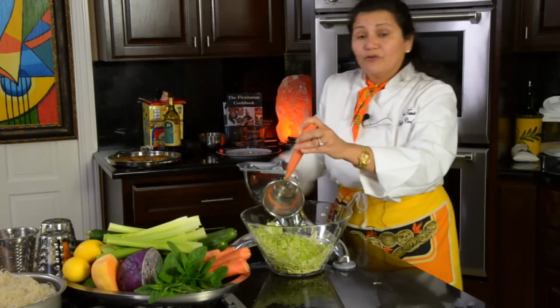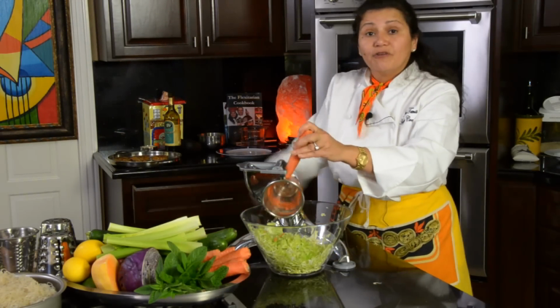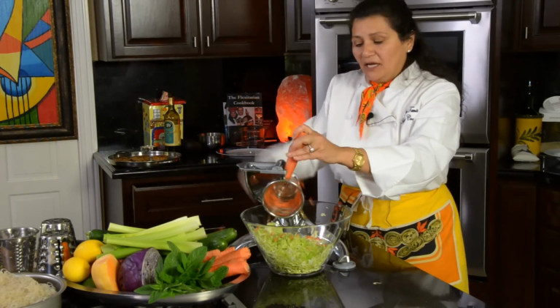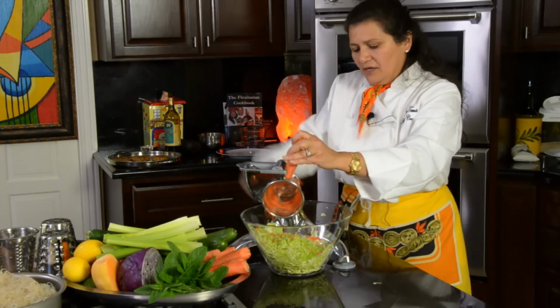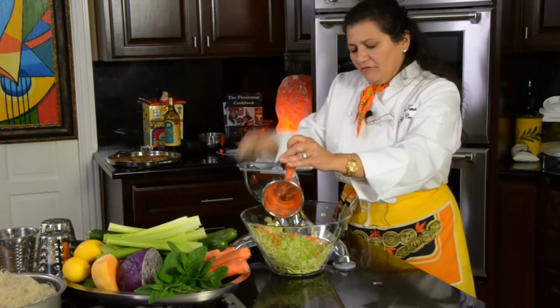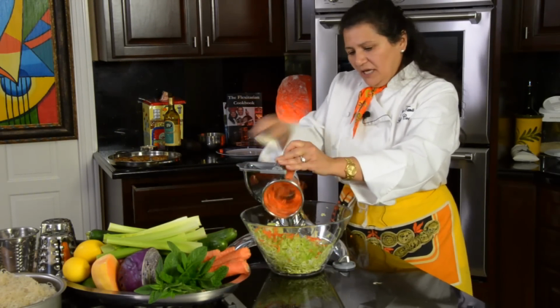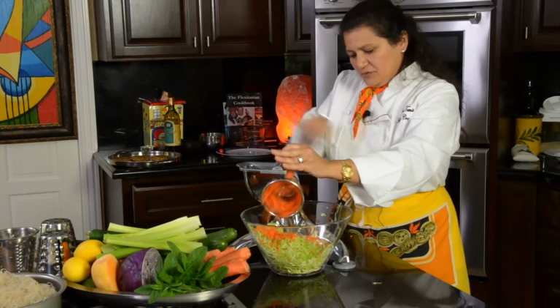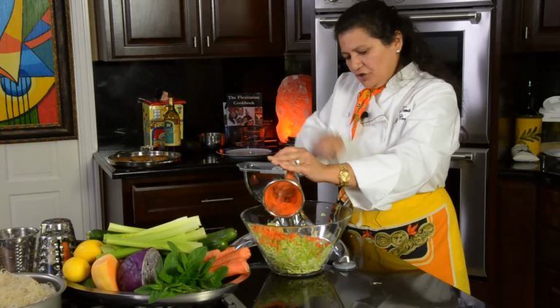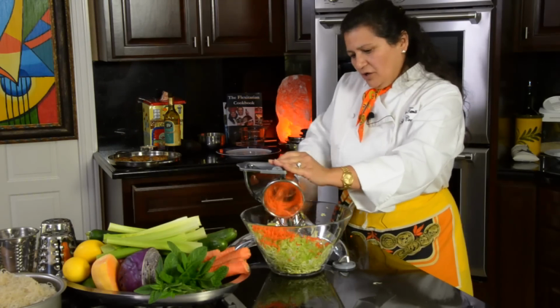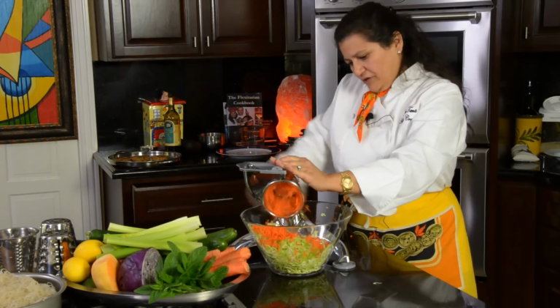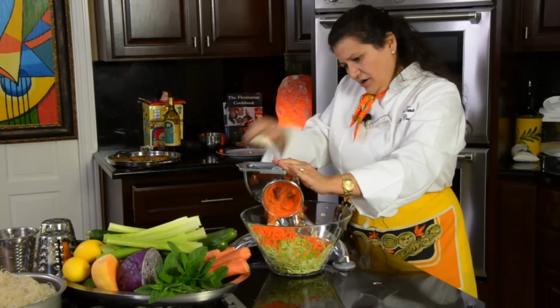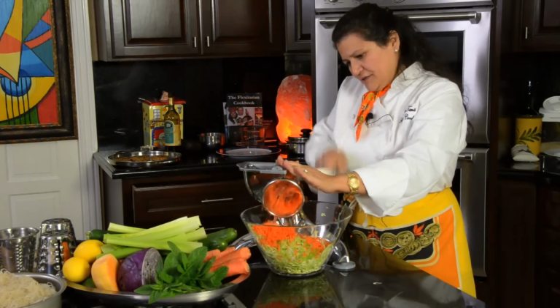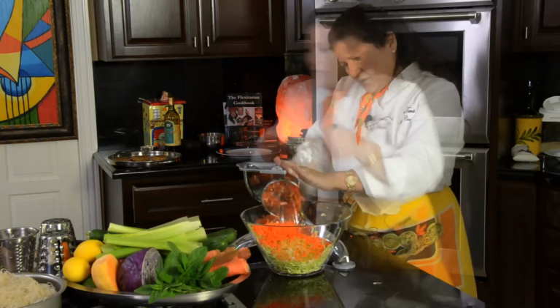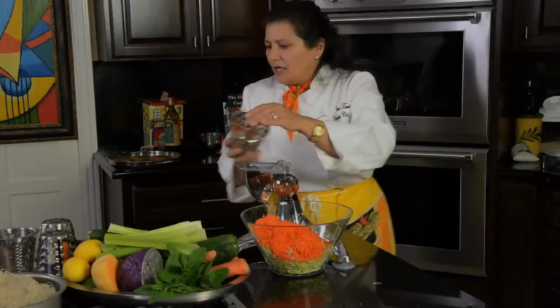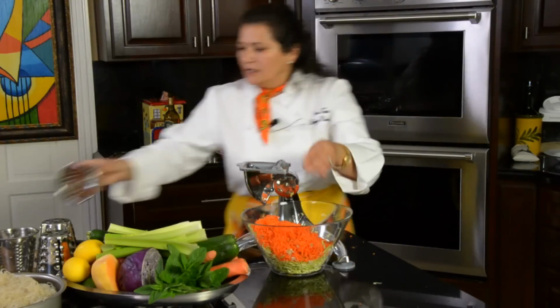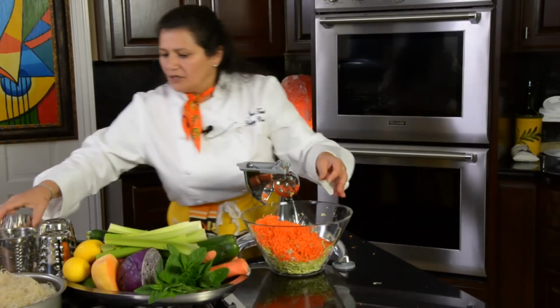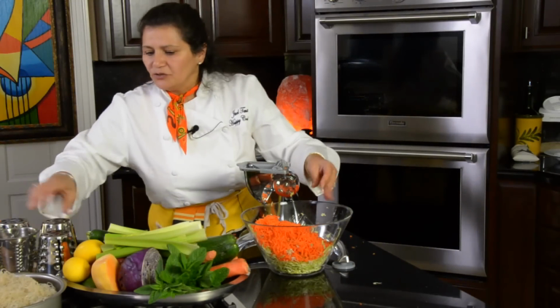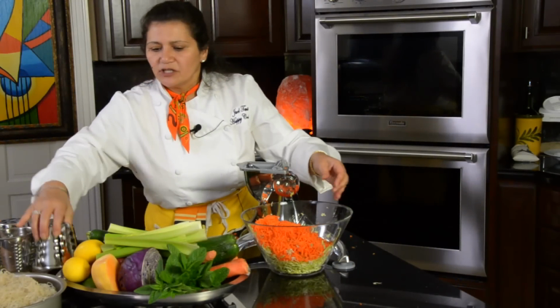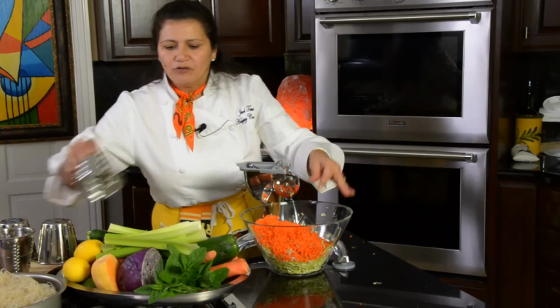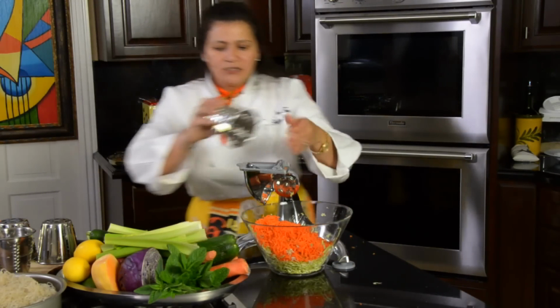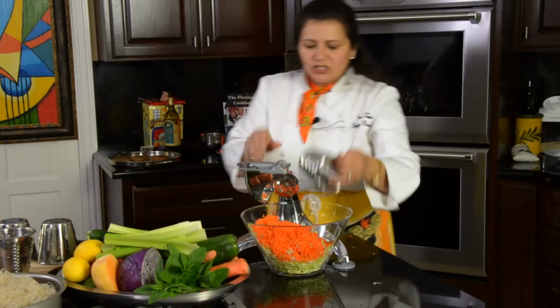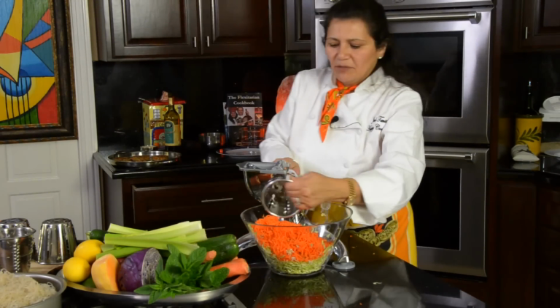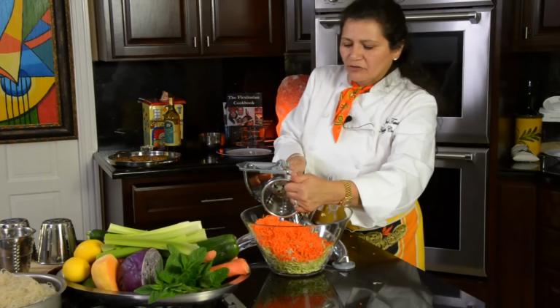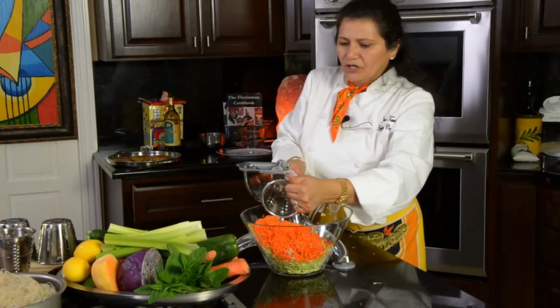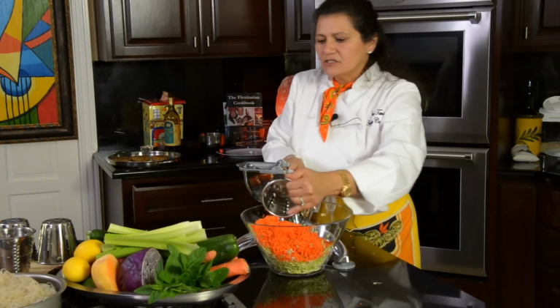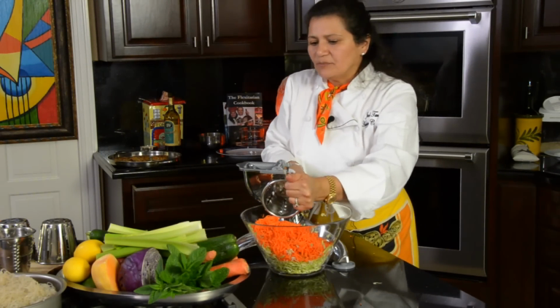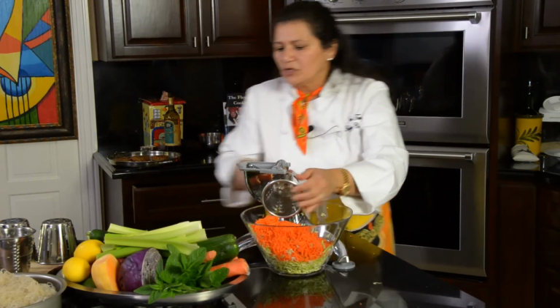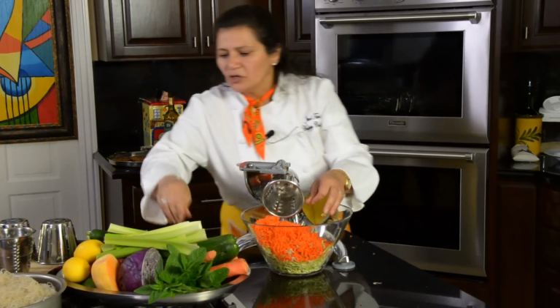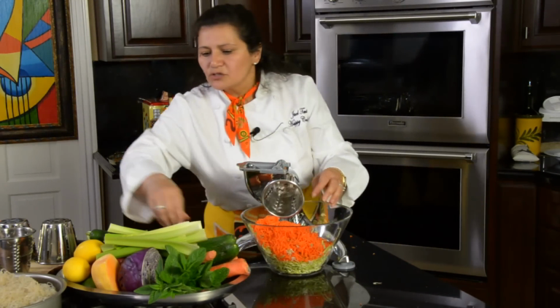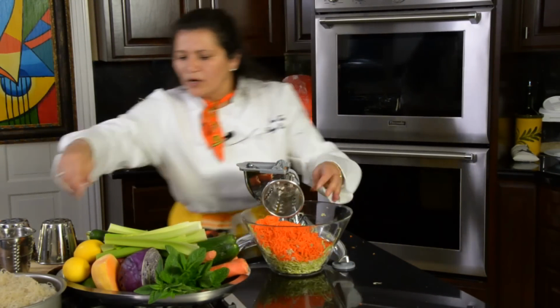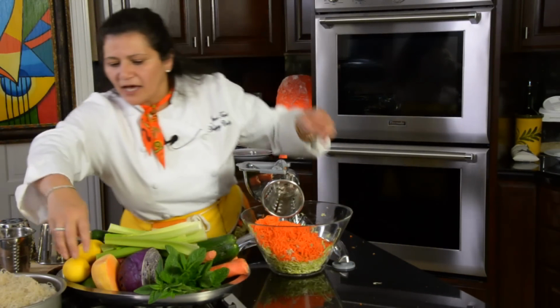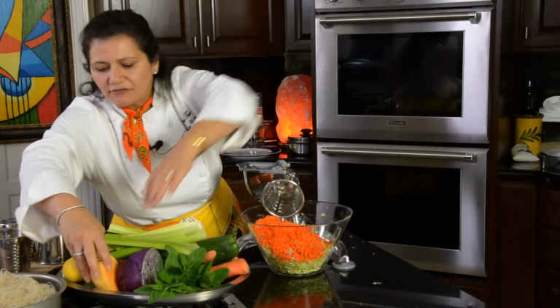Carrots are loaded in beta-carotene, which helps you convert into vitamin A. Vitamin A is really good for the heart. Now we're going to use a little bit of a chunky method over here with the number three cone.